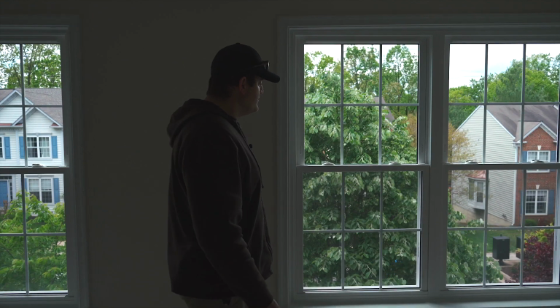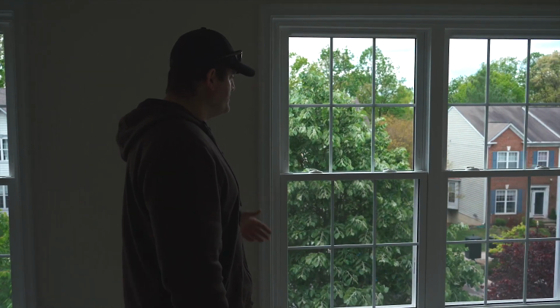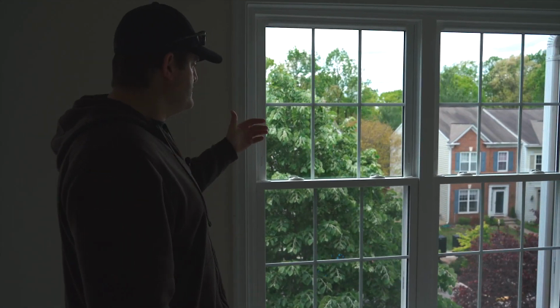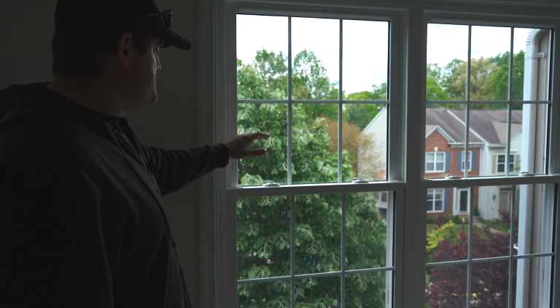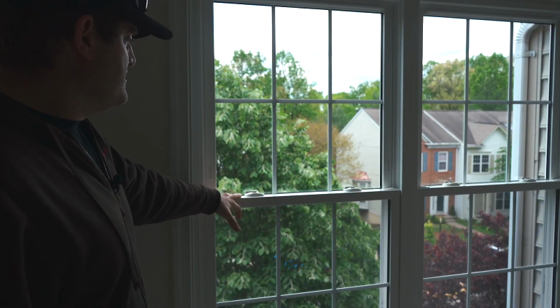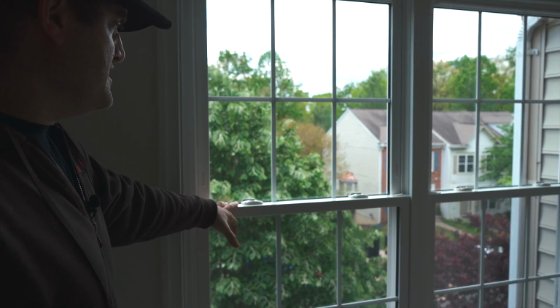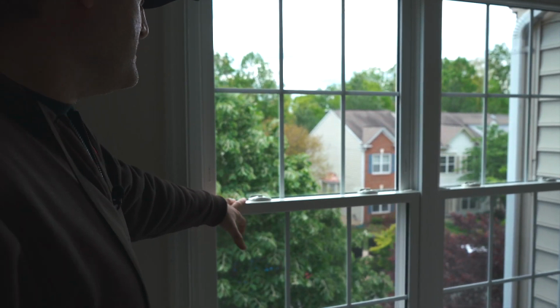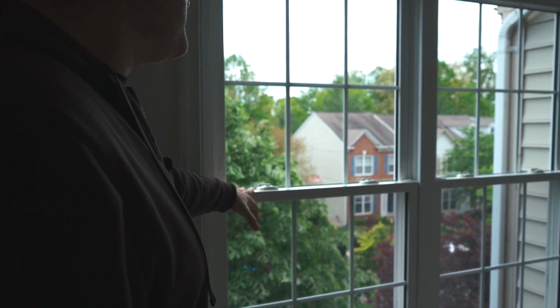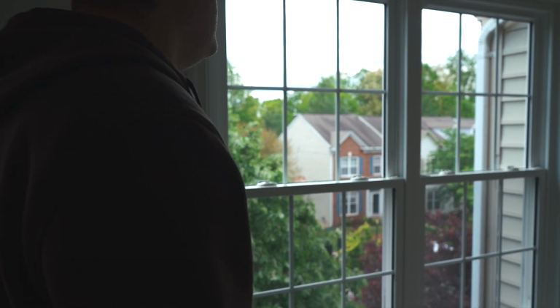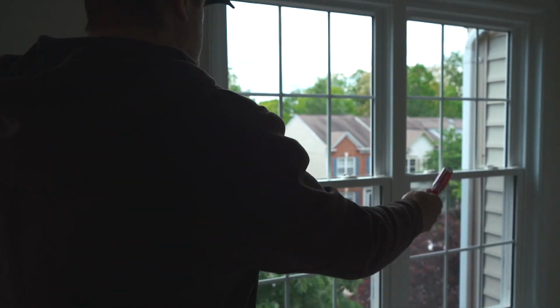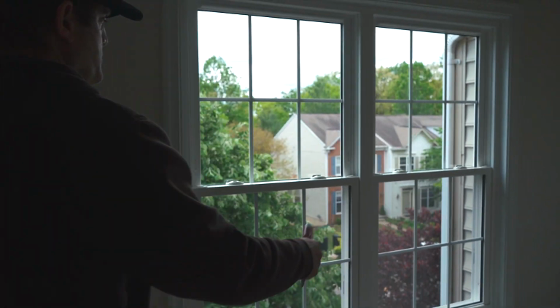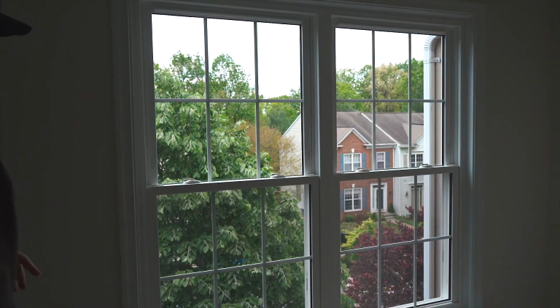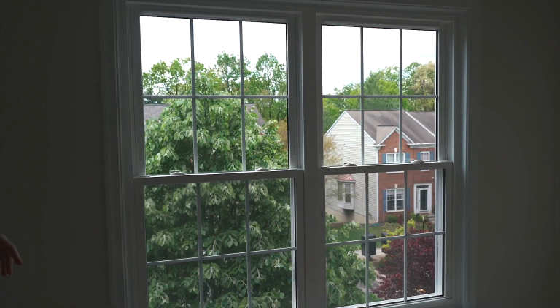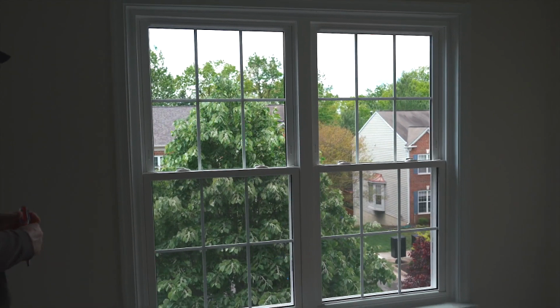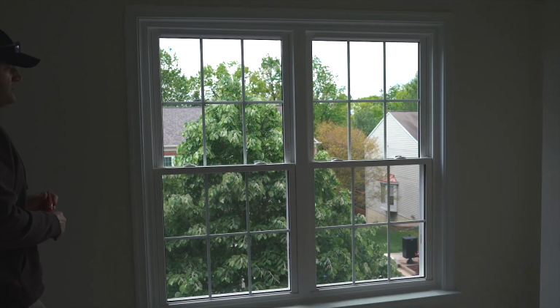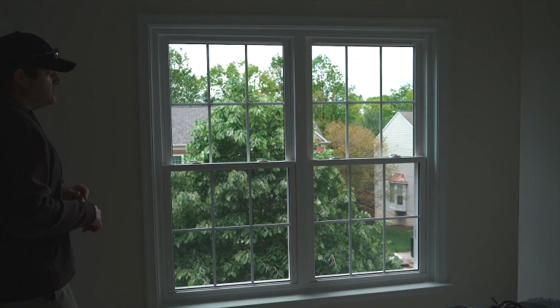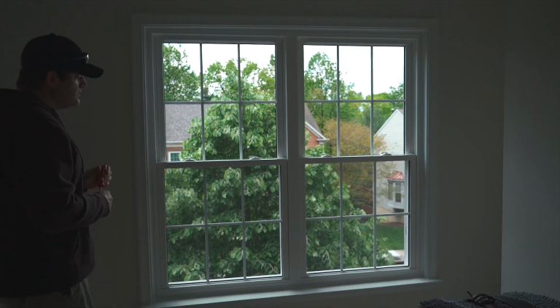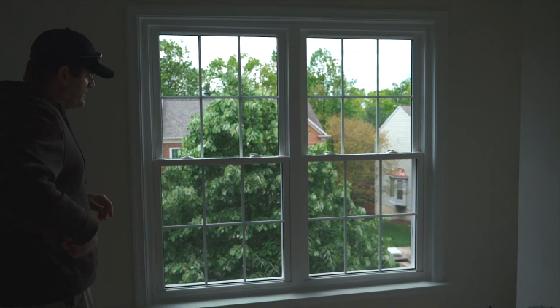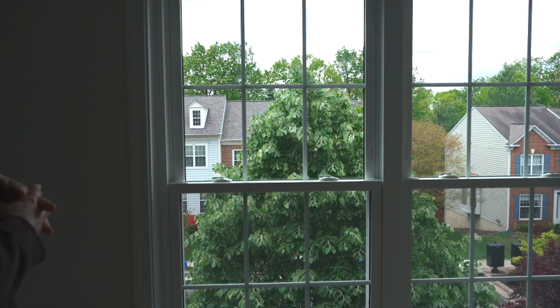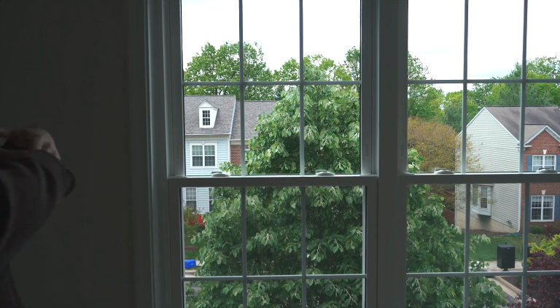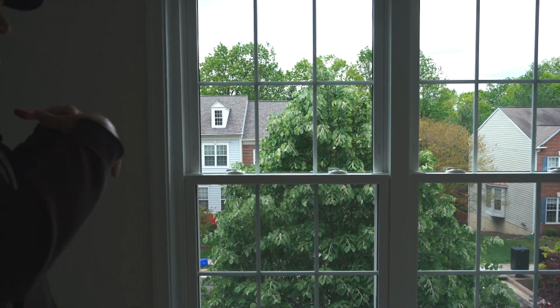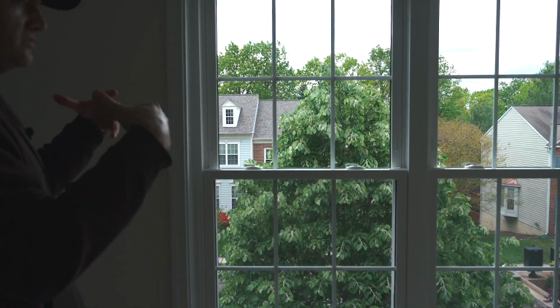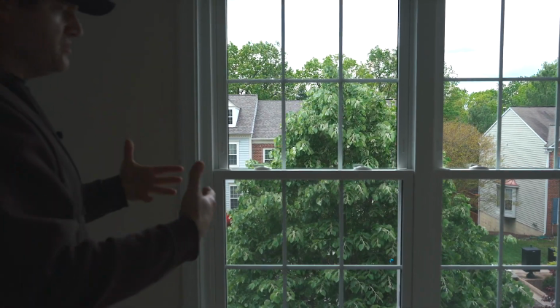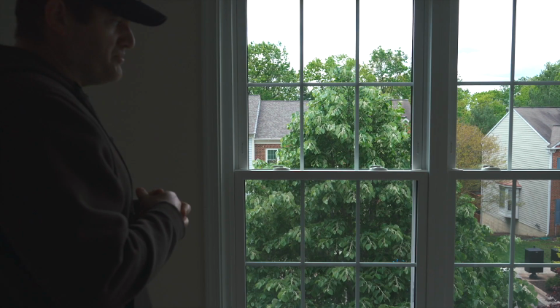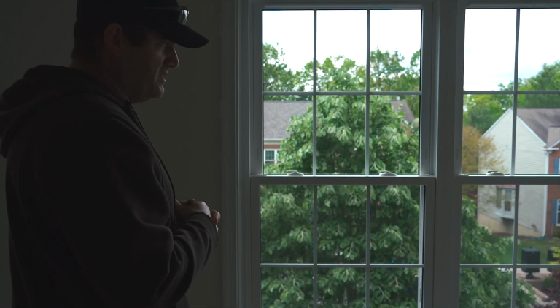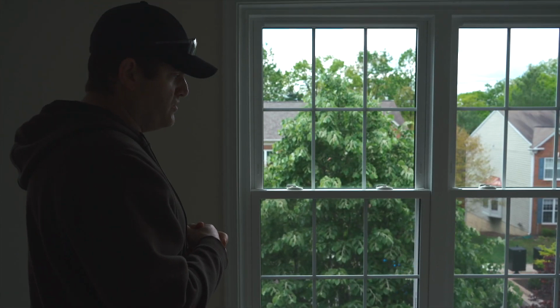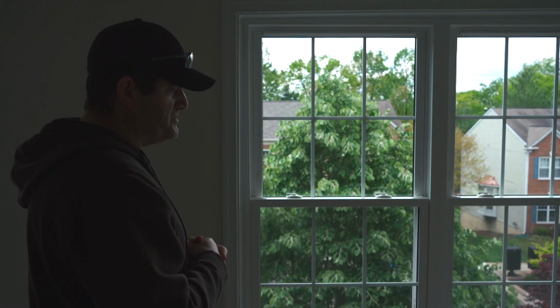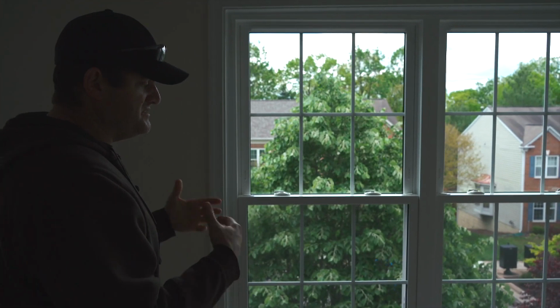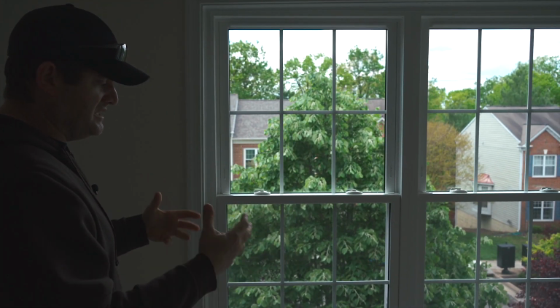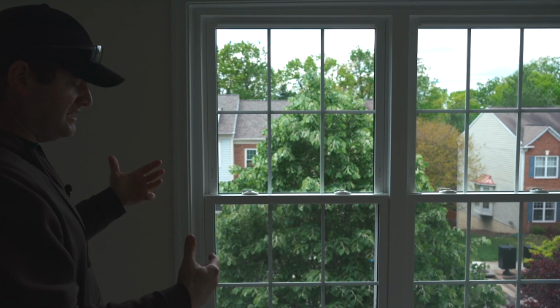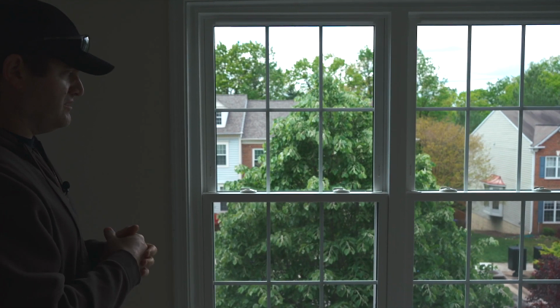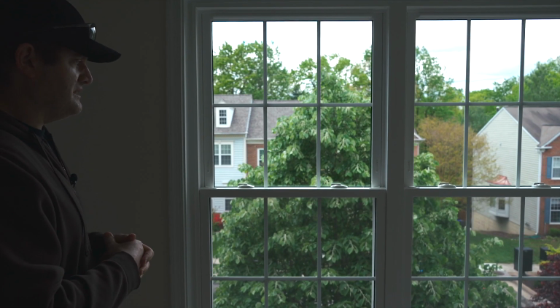All right everybody, we're here at another job site here in Alexandria where the customer just got this set of twin double hung units. I wanted to go over real quick on how to normally operate your window for the purposes of tilting it in to clean it or anything else like that.